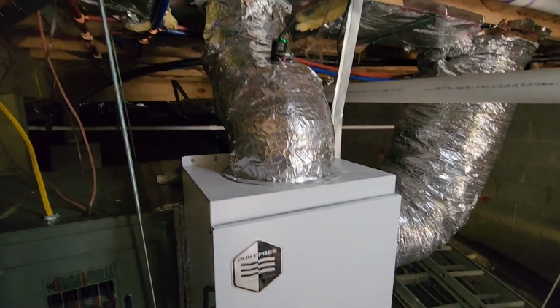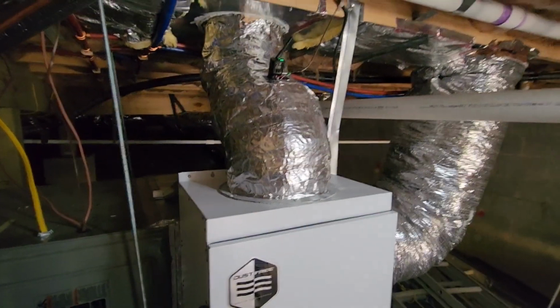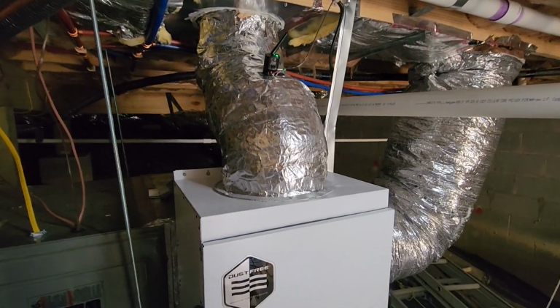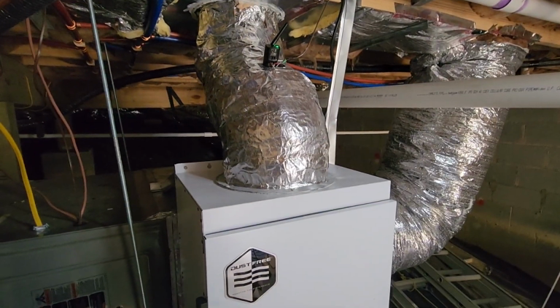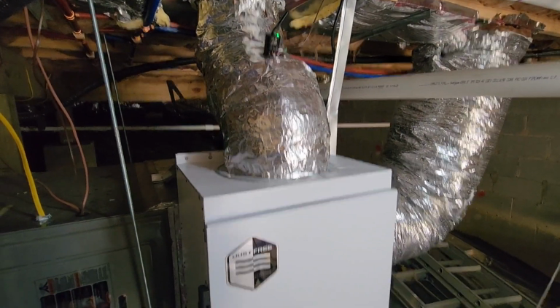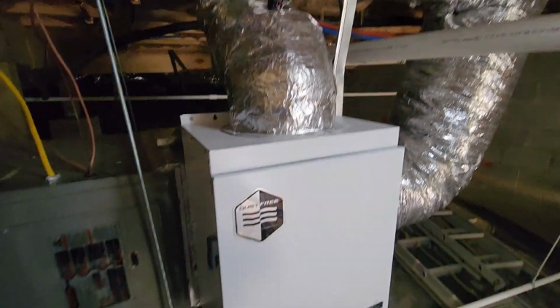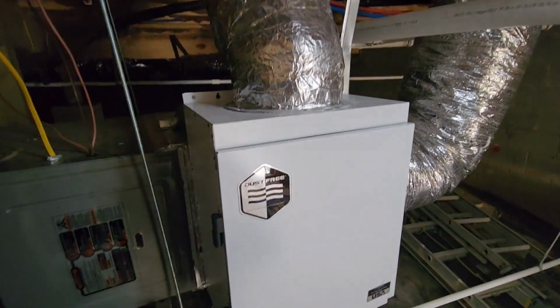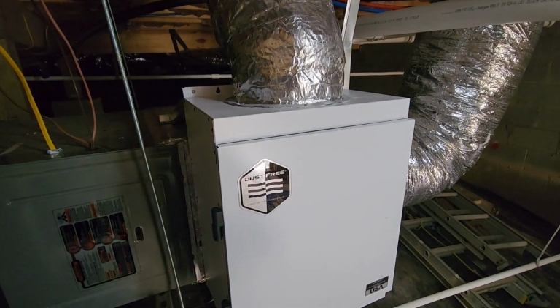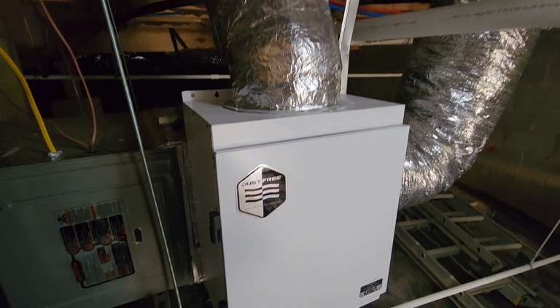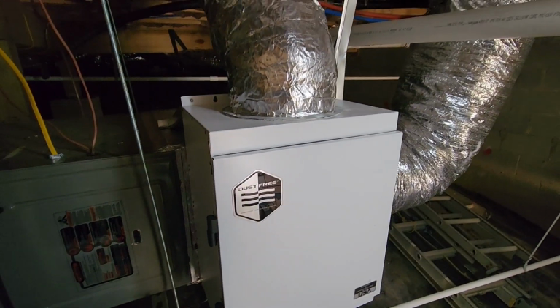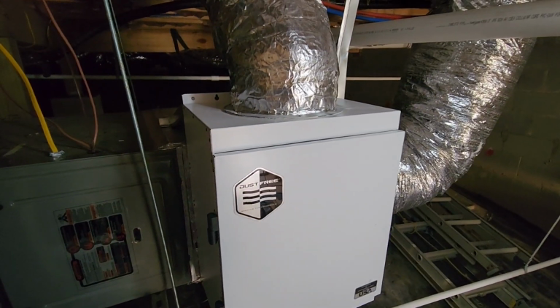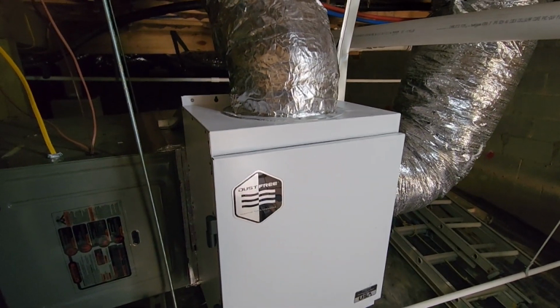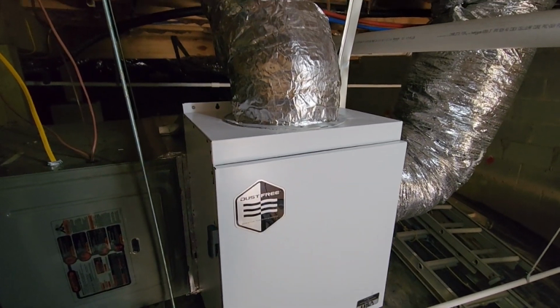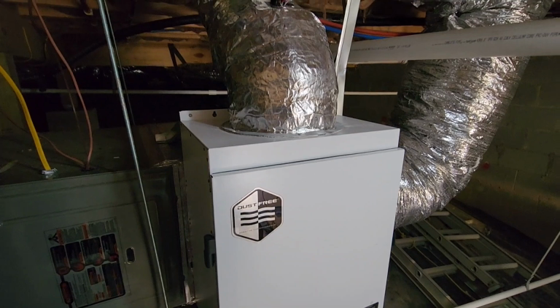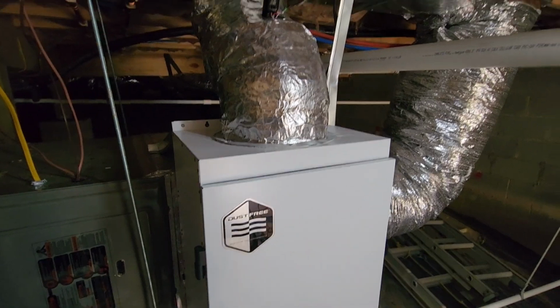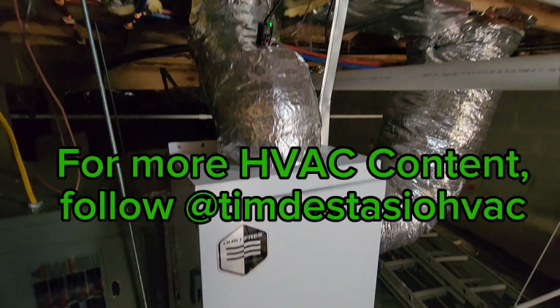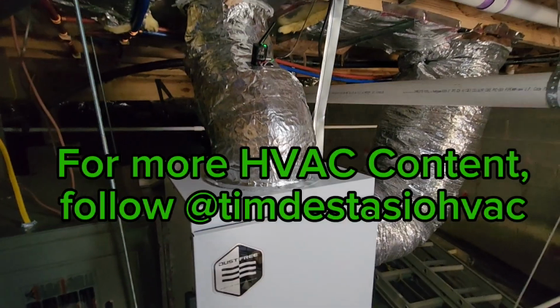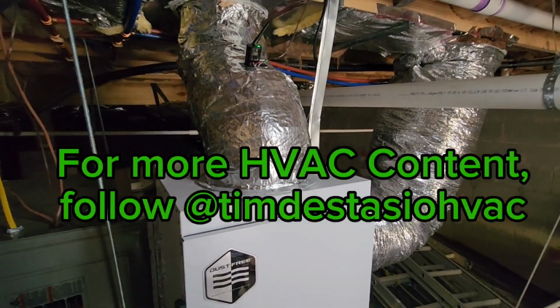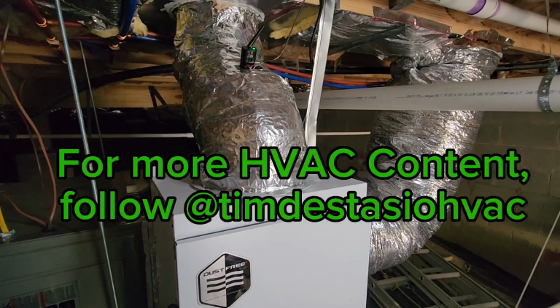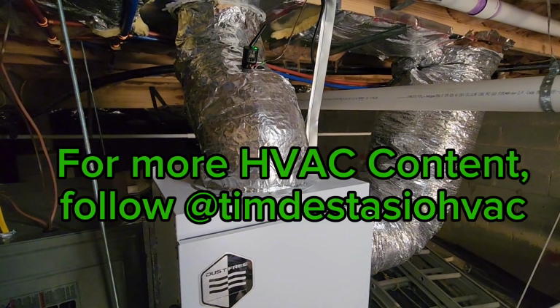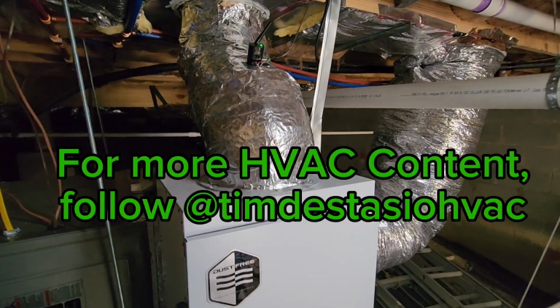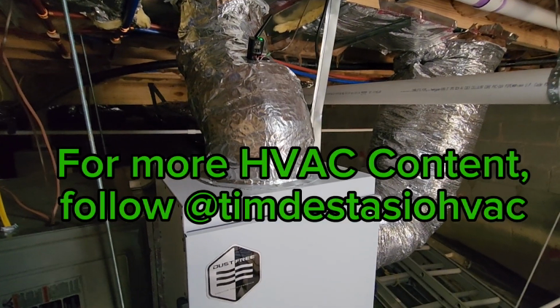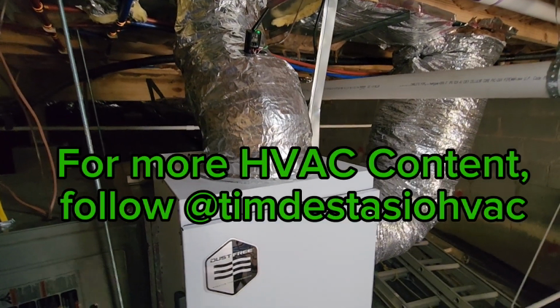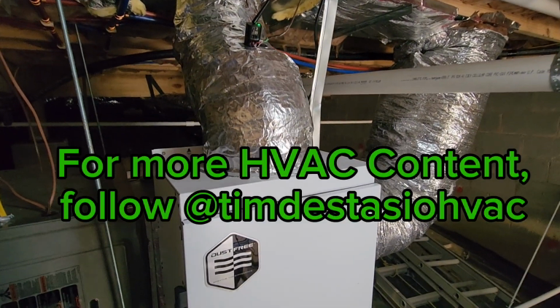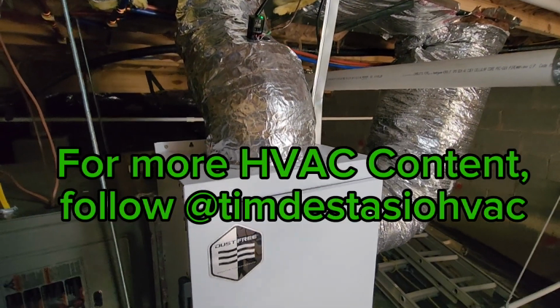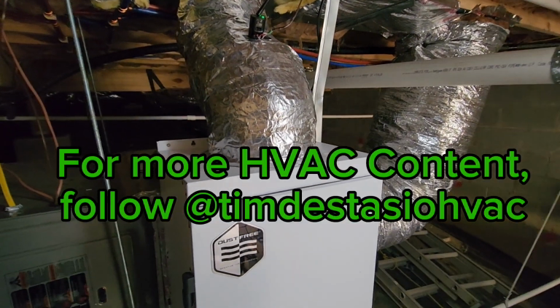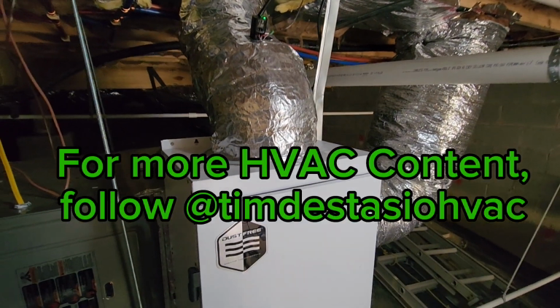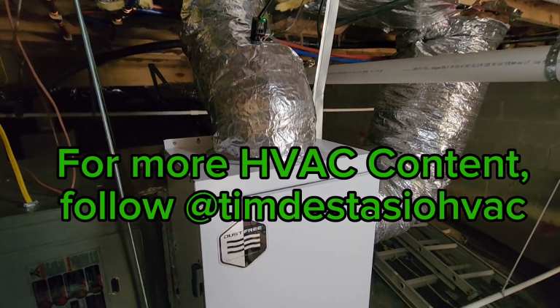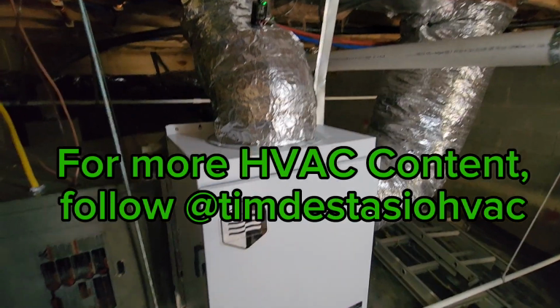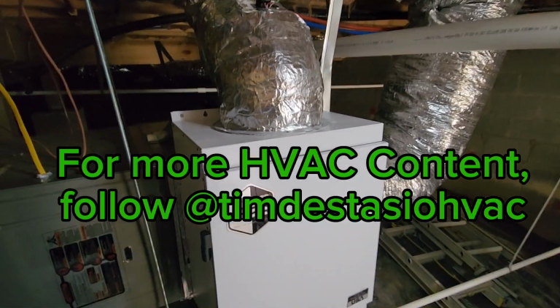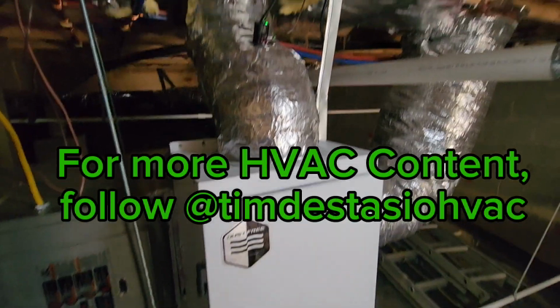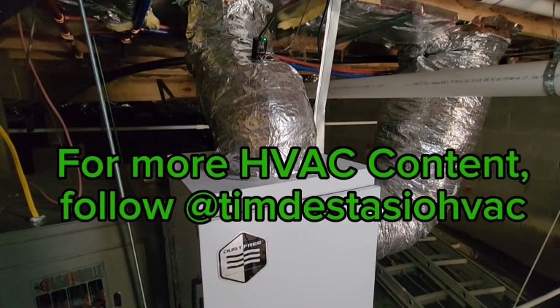Overall, I'm very impressed with this product. I hope you are too. If you have any questions, put them in the comments below. Thanks for watching — like and subscribe, and as always, work safe.